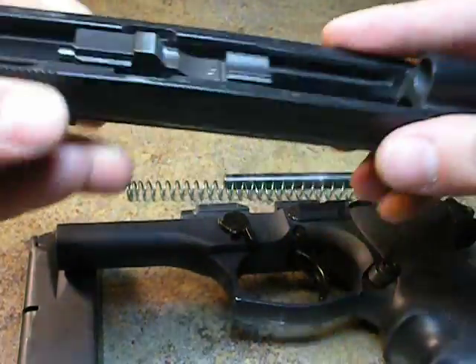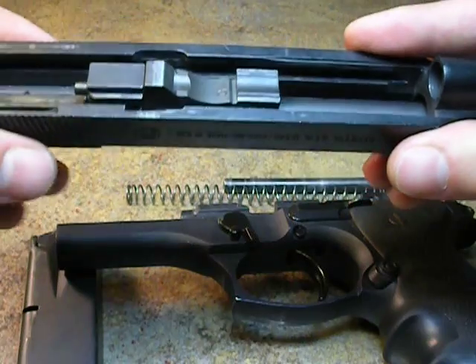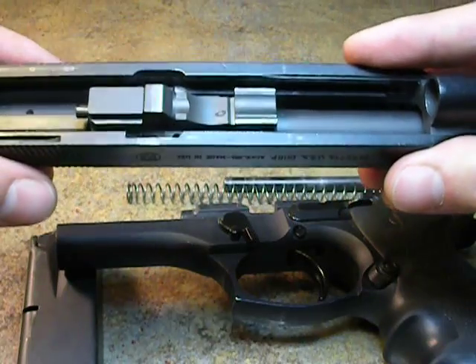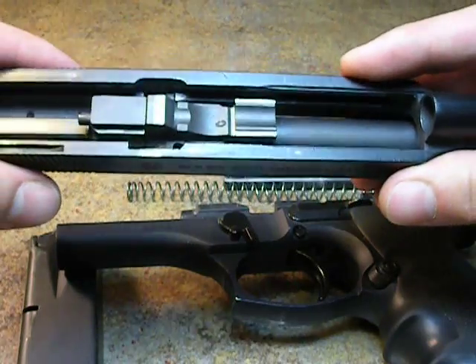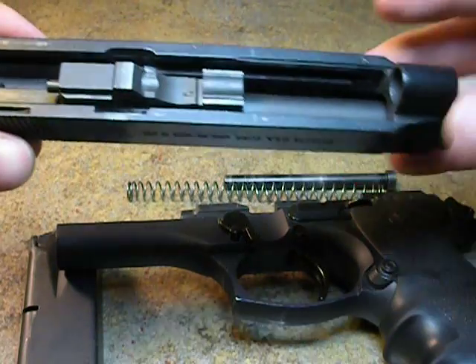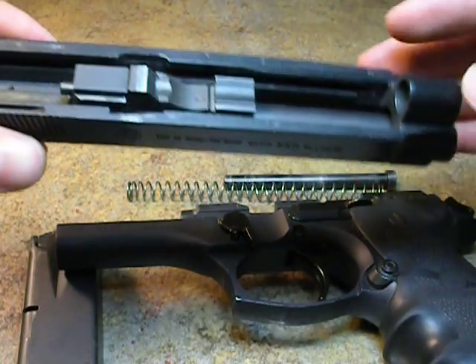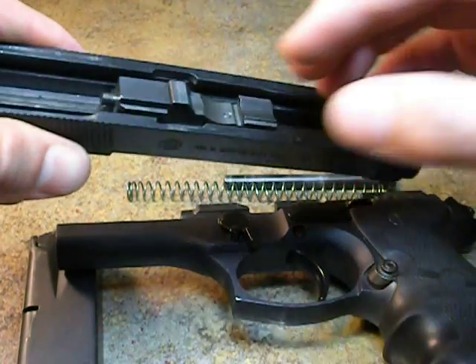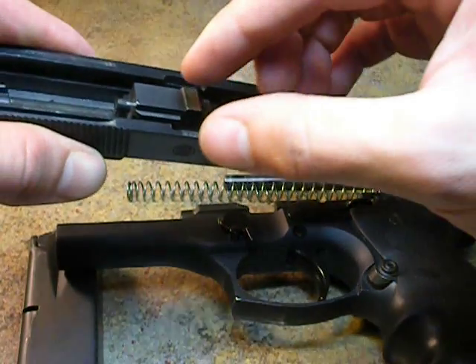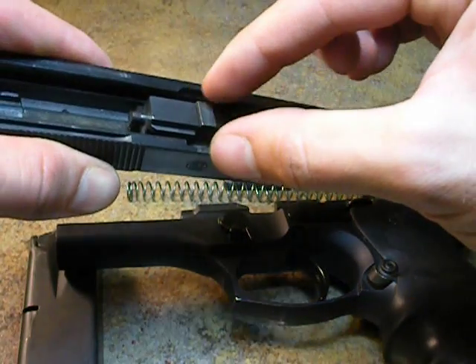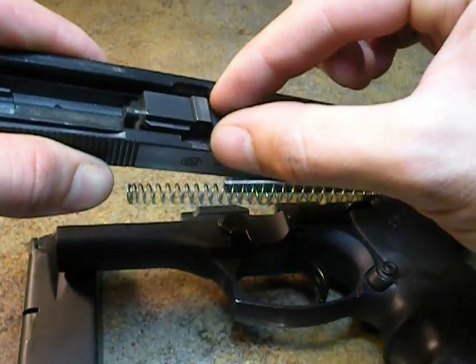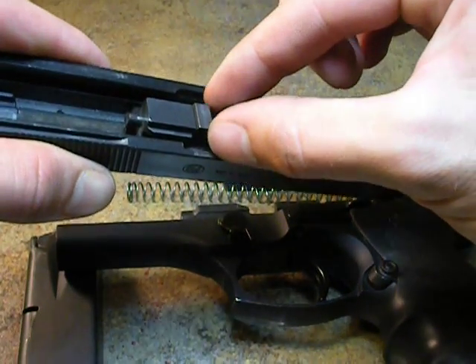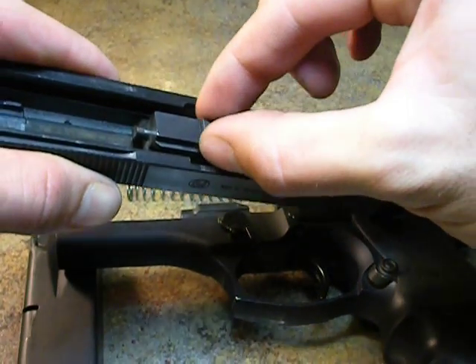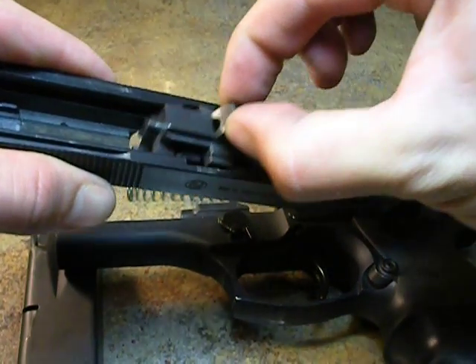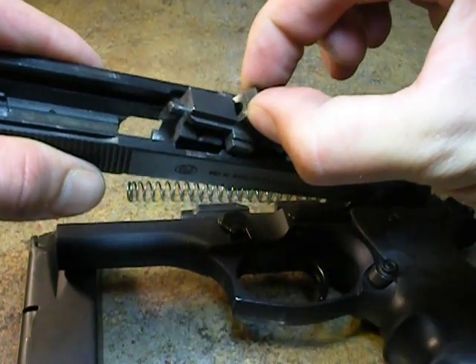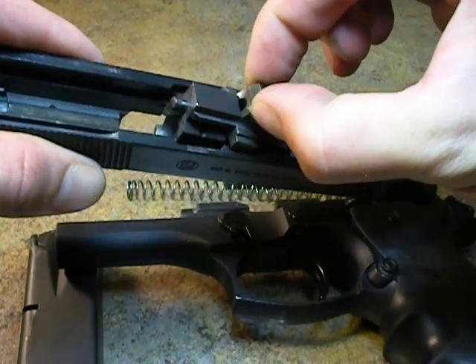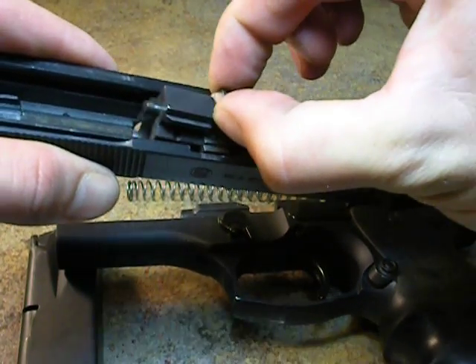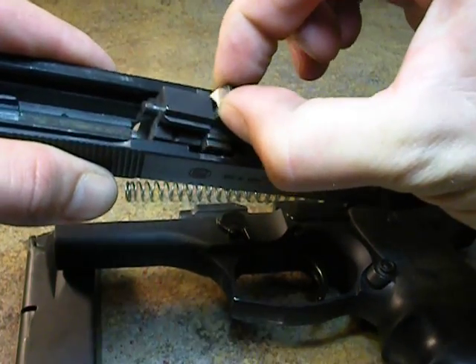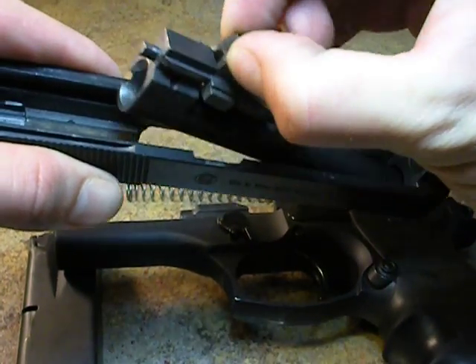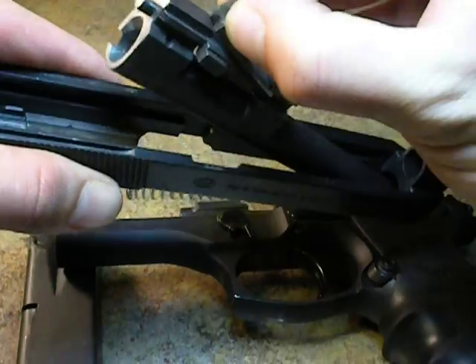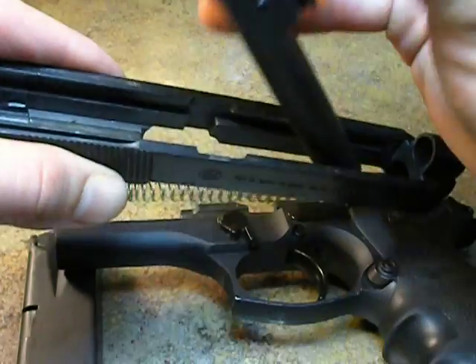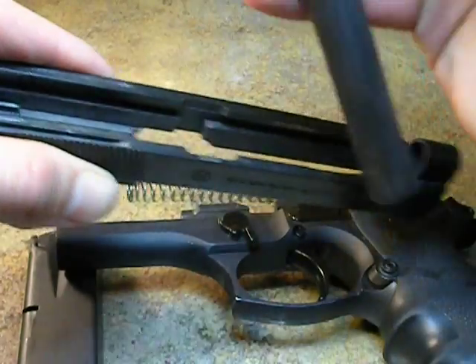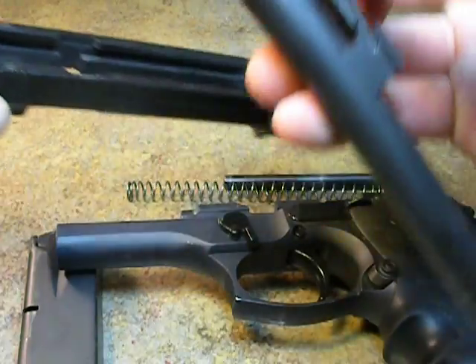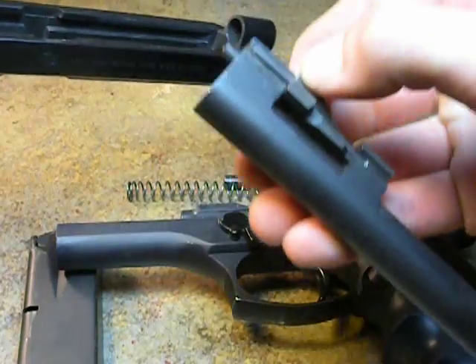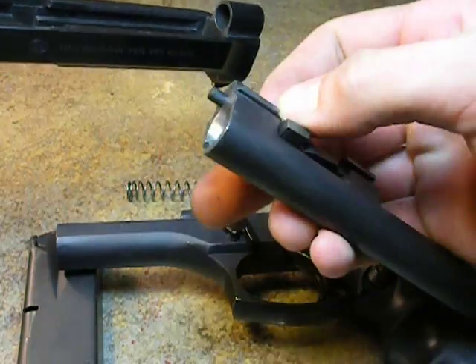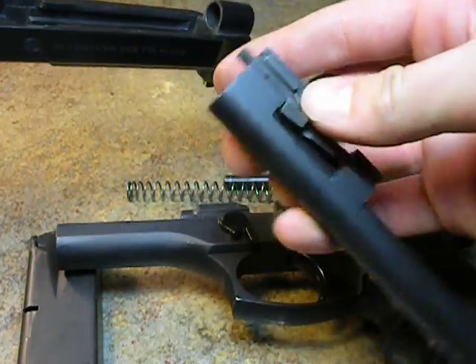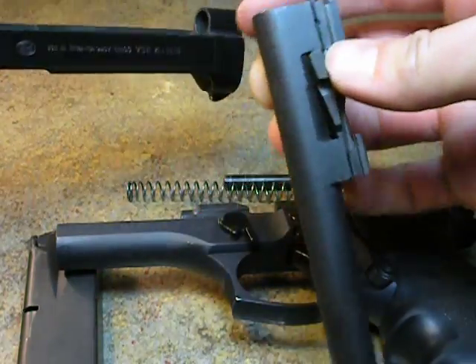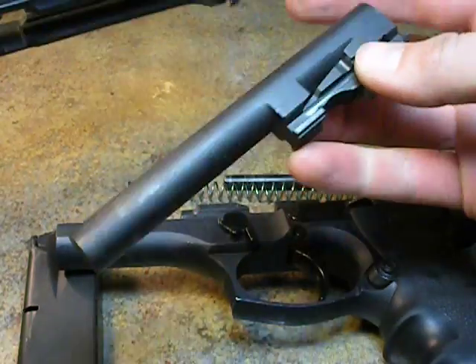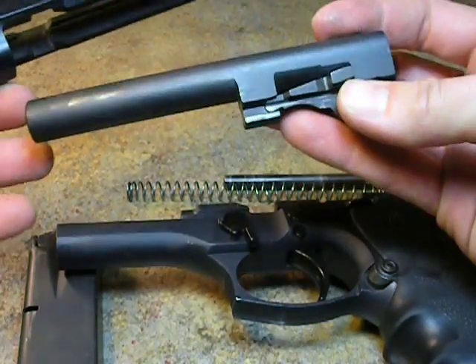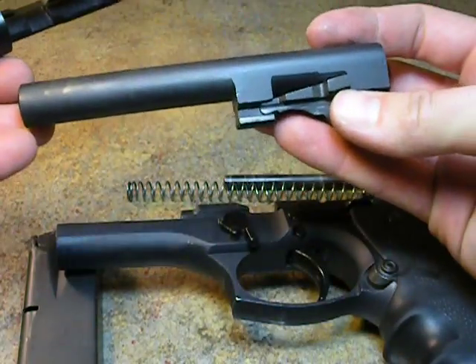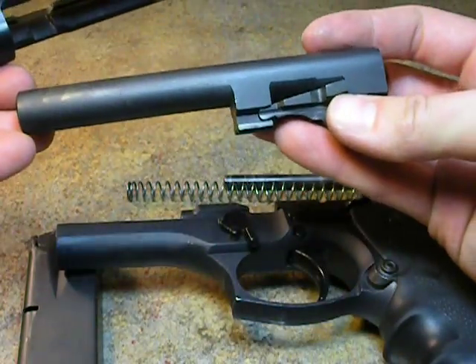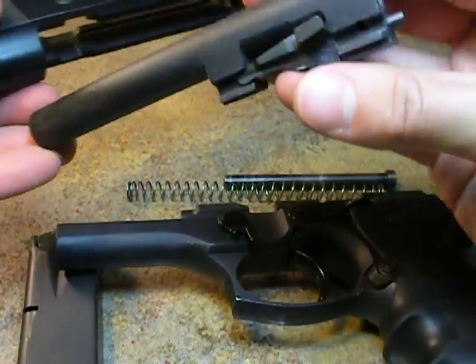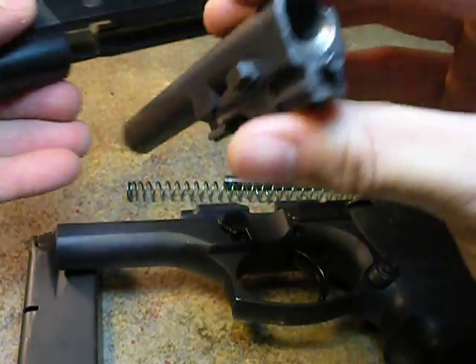This barrel is not removed to the front — it is removed to the back. To remove it, you grab this center piece right here, give it a shake where the locking lugs disengage, and there you have your barrel.